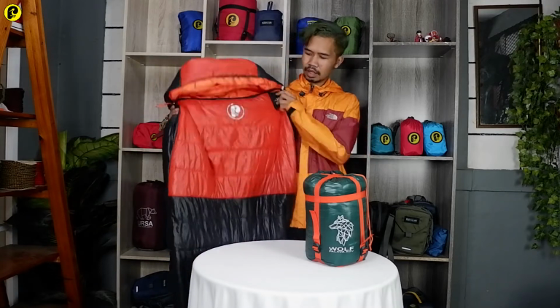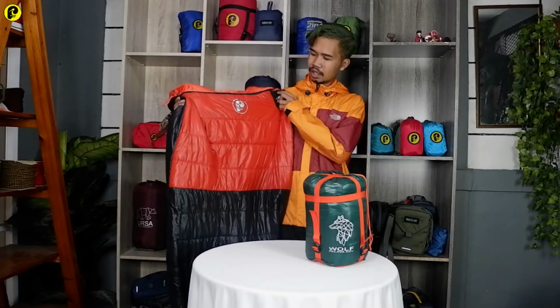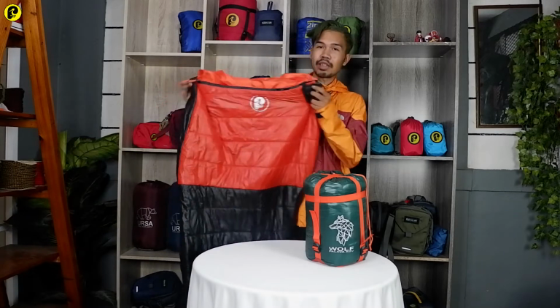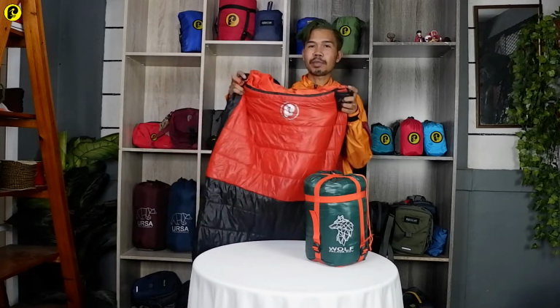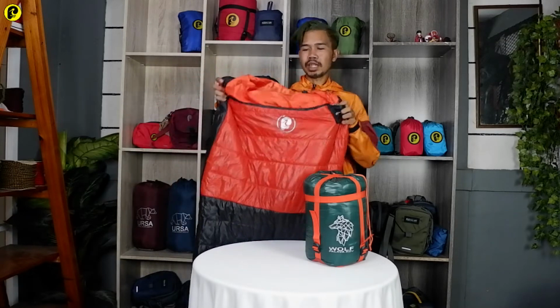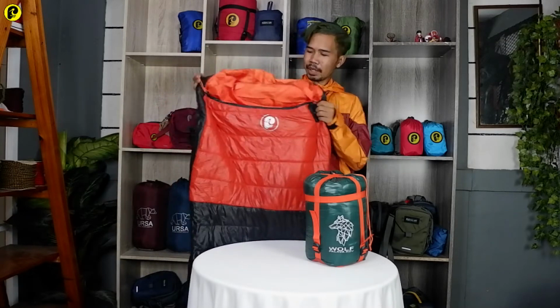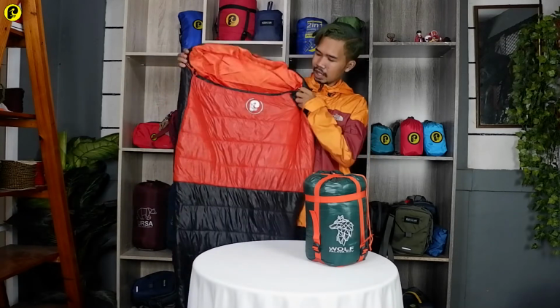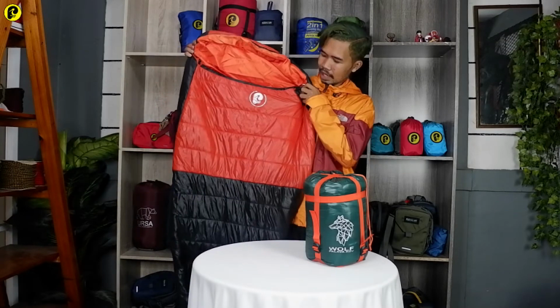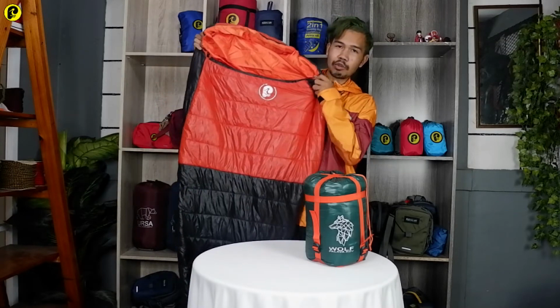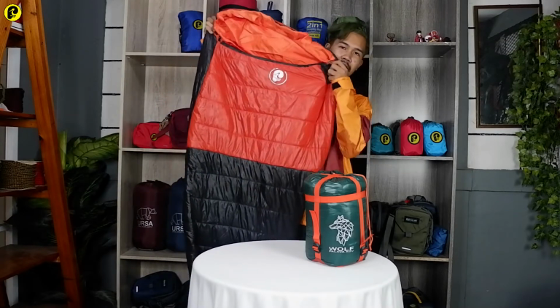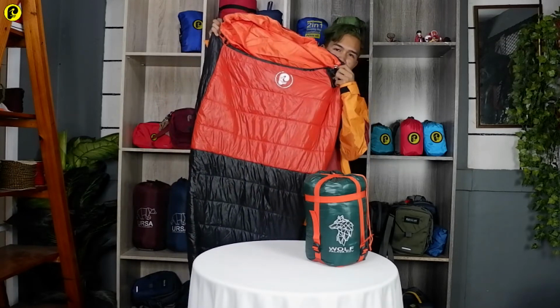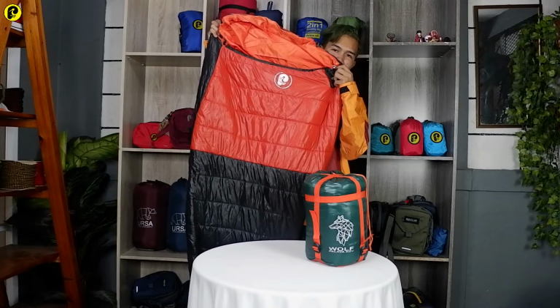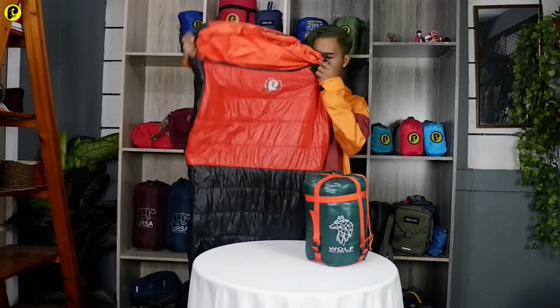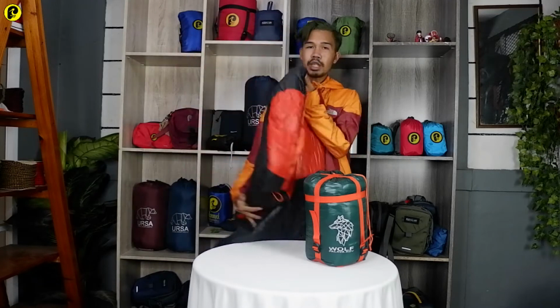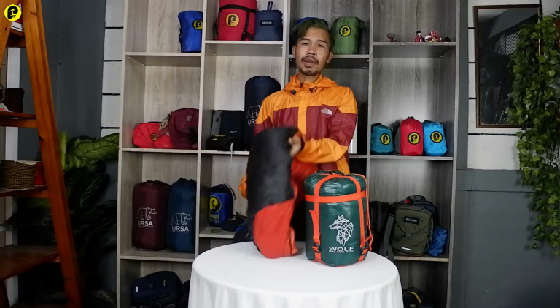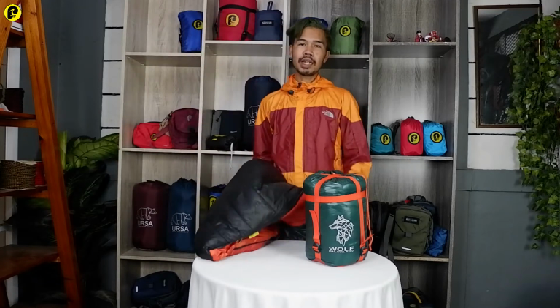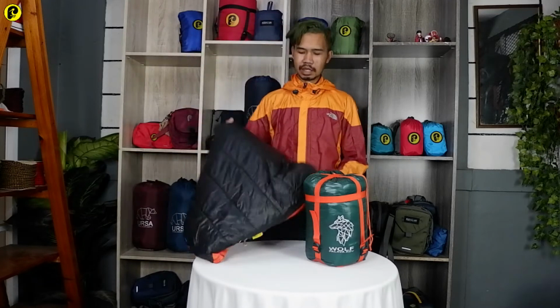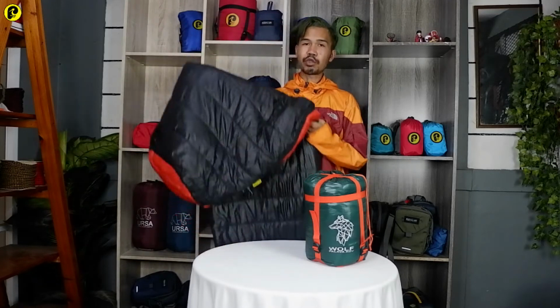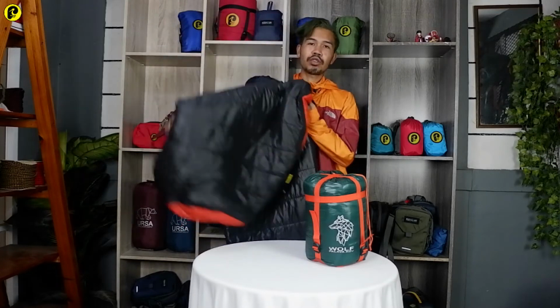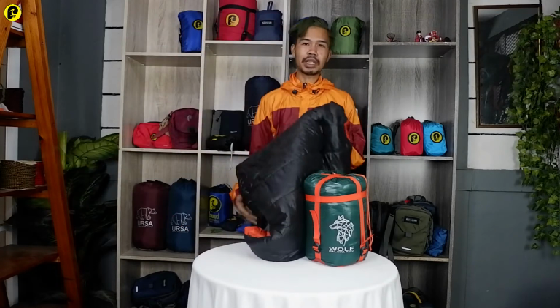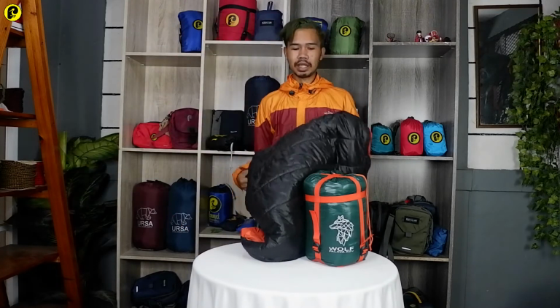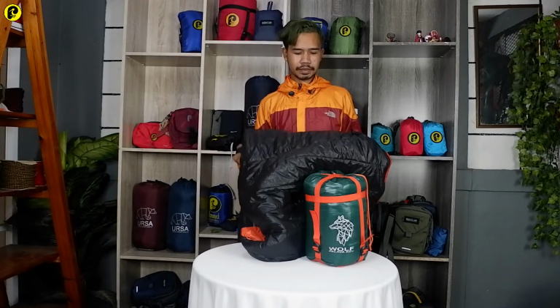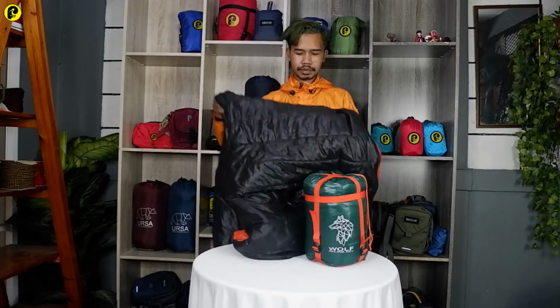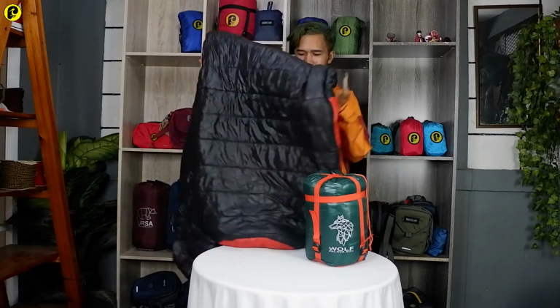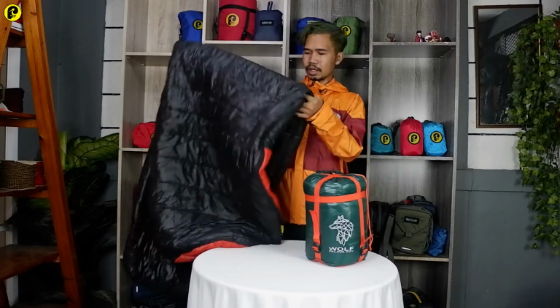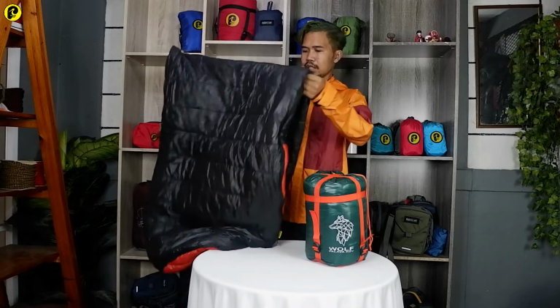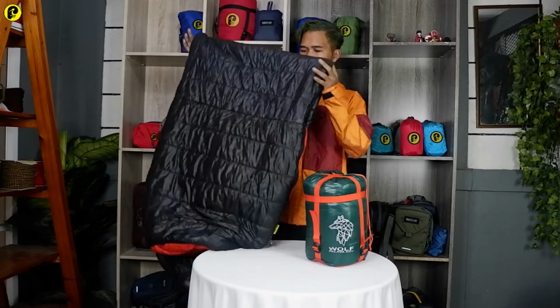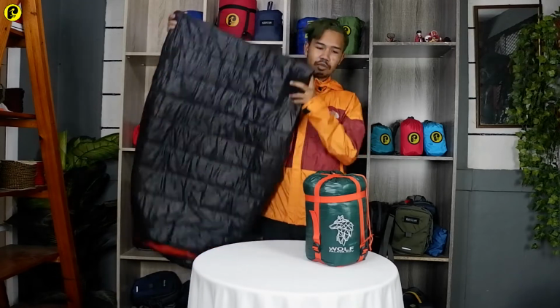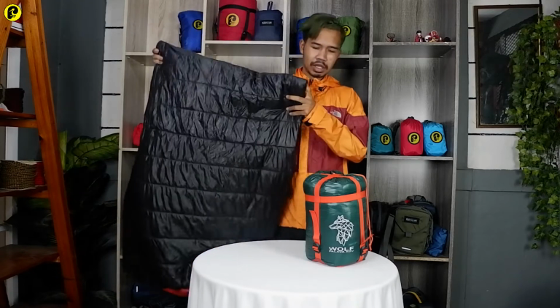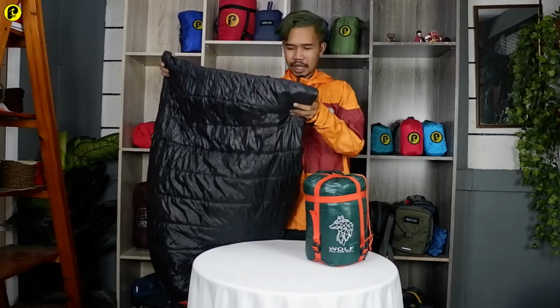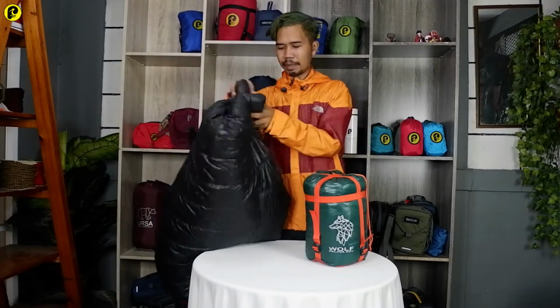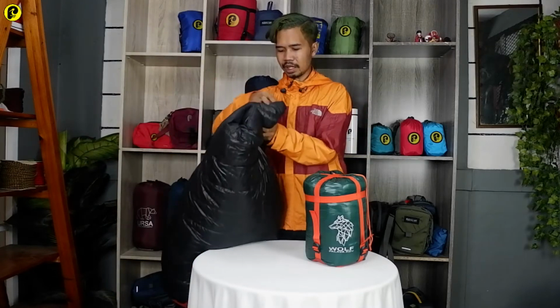Nah, untuk bentukannya seperti ini pada saat dibuka. Mungkin gue bakal ngebahas dulu untuk packaging-nya, setelah itu baru ke bagian sleeping bag-nya.